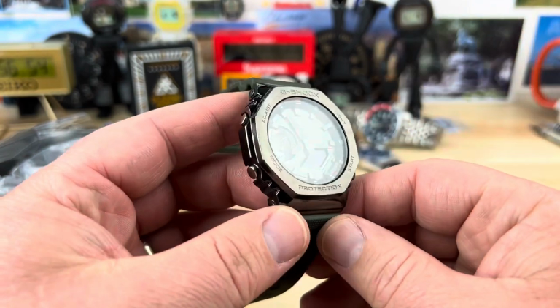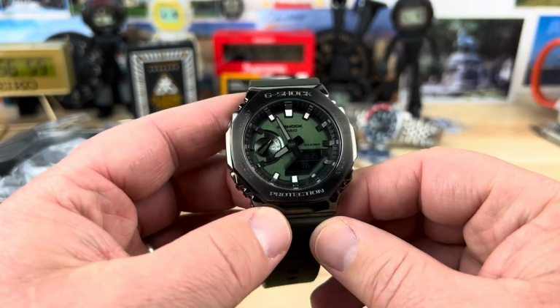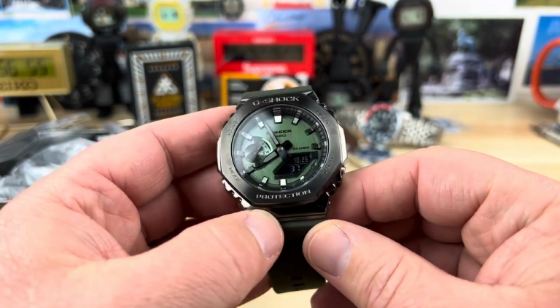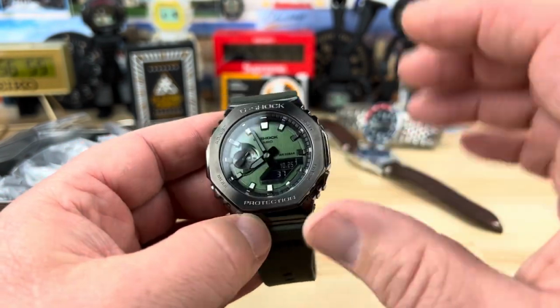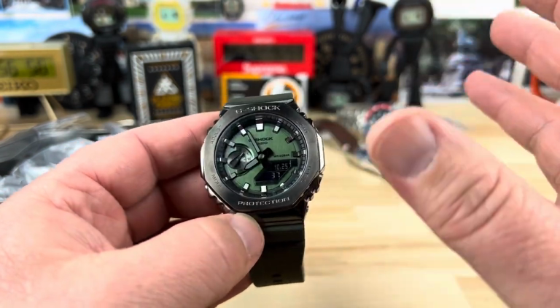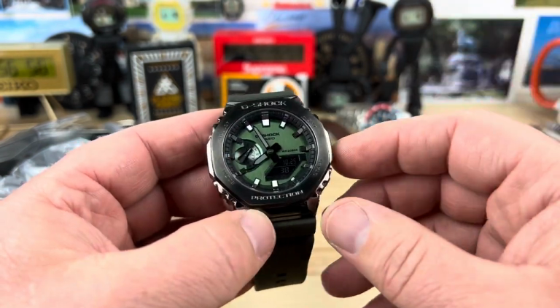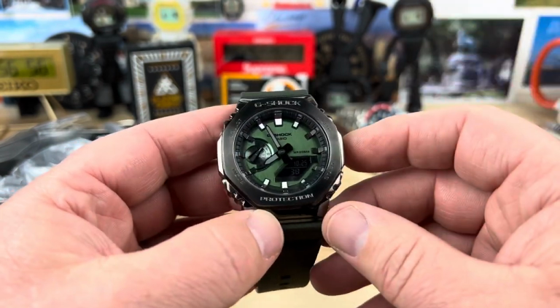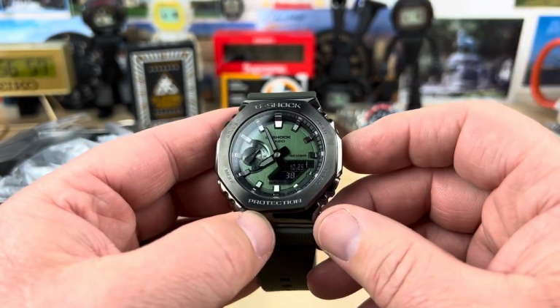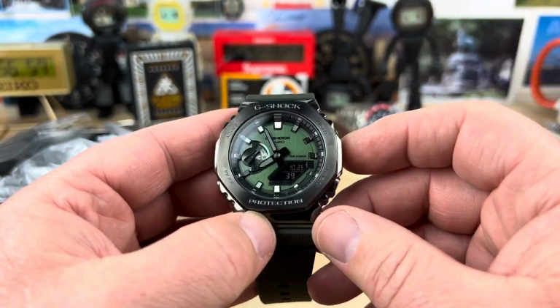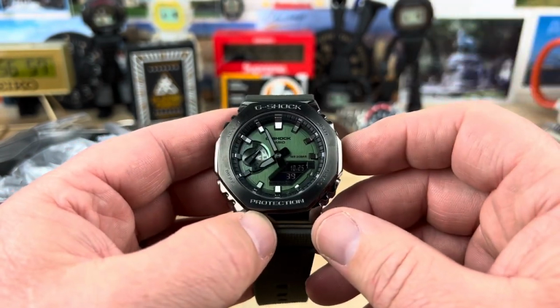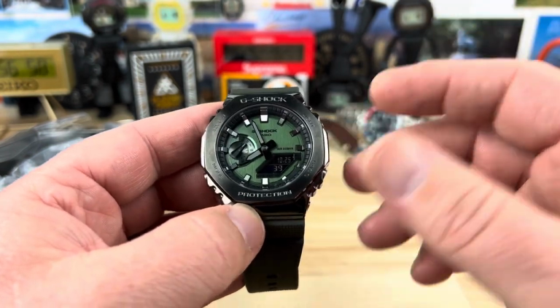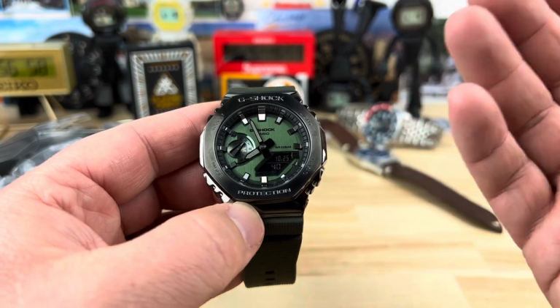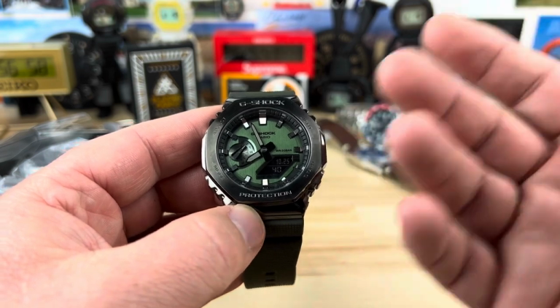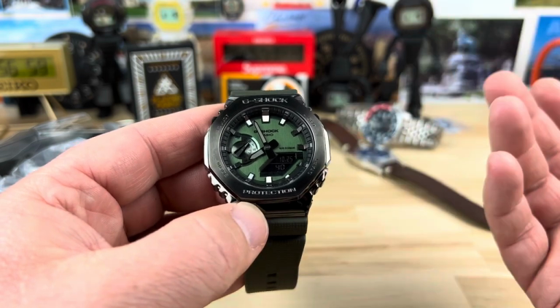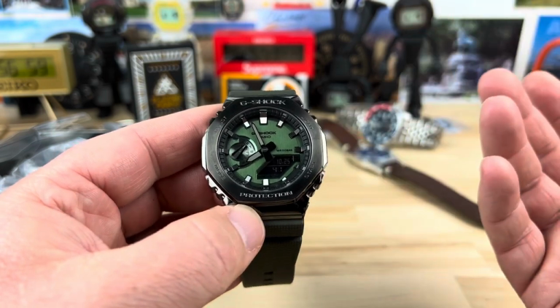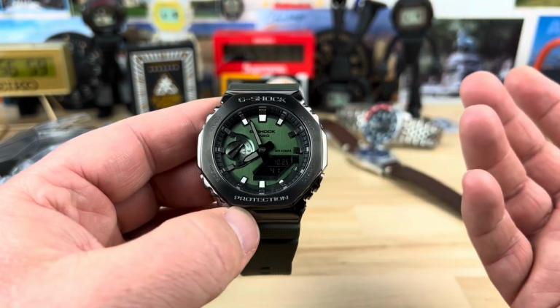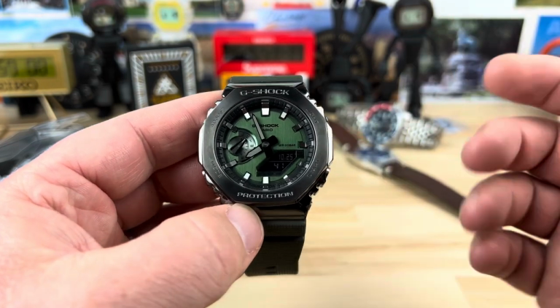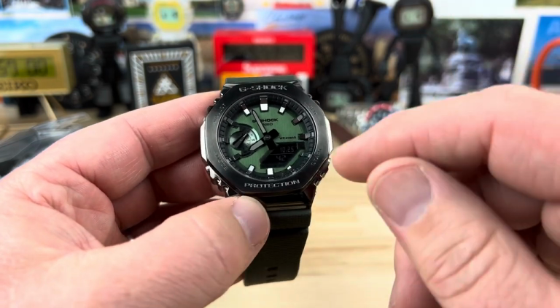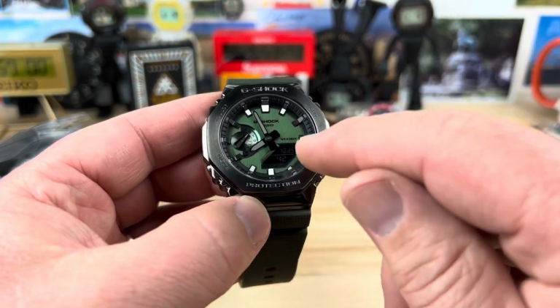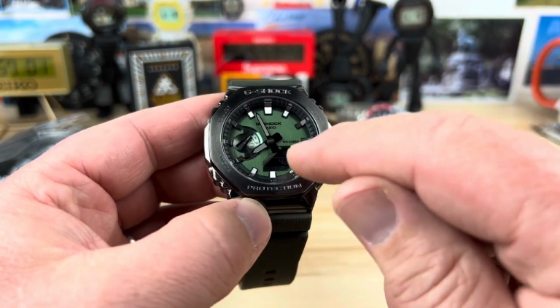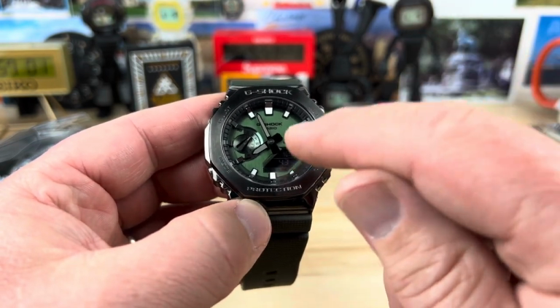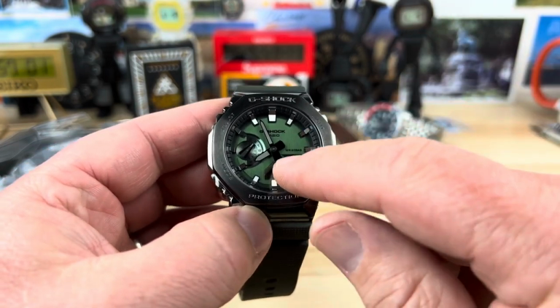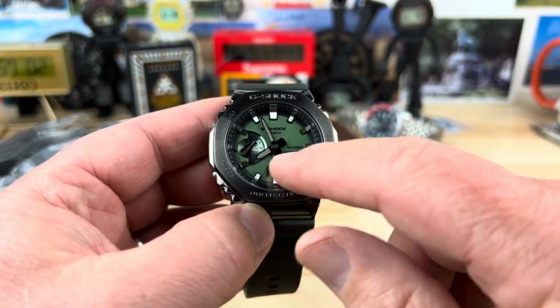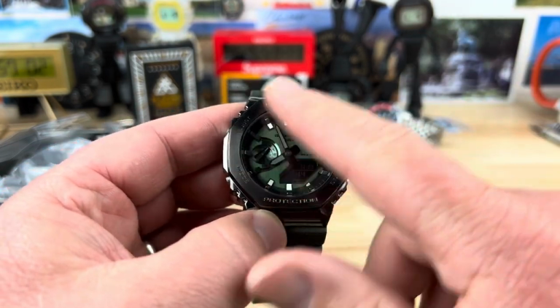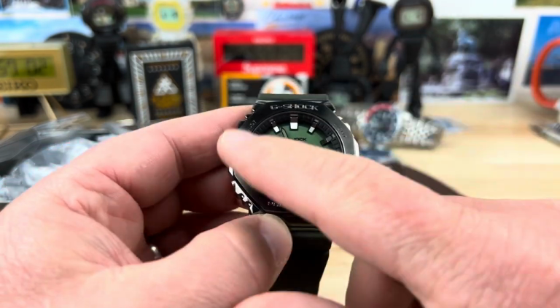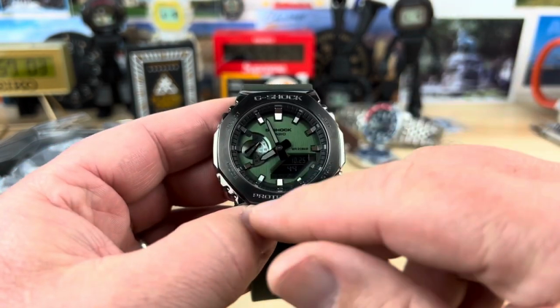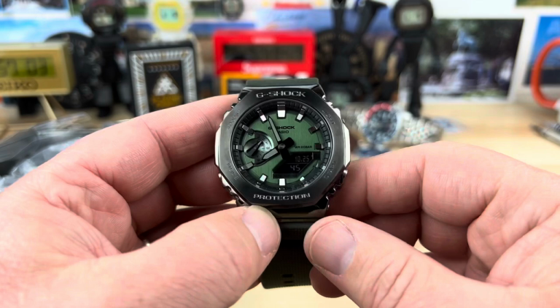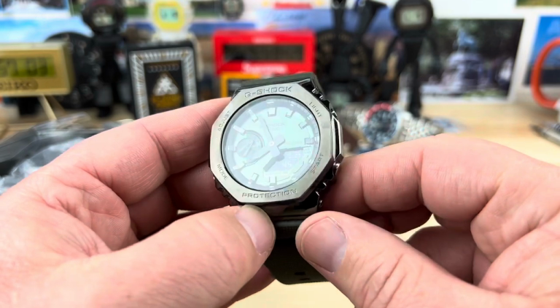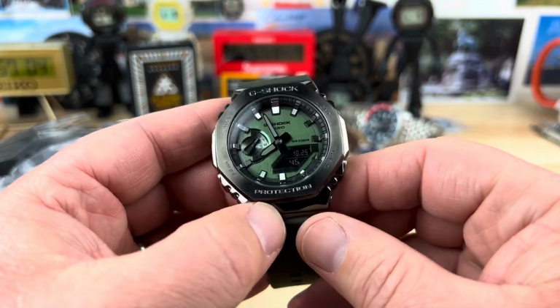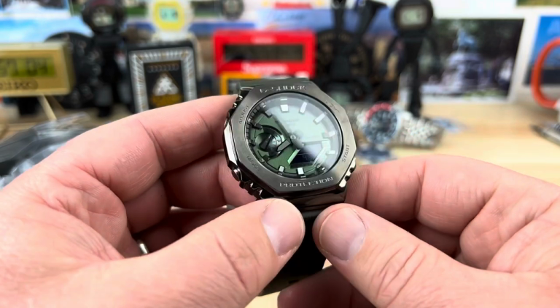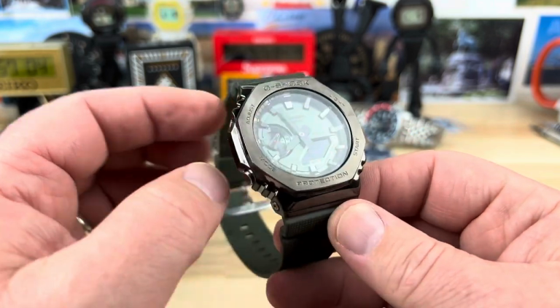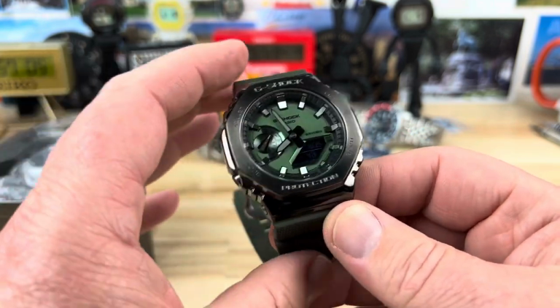Maybe a little more wearable than the red, but they're just not super legible, whether it's the digital display or even the analog display — it's just not super visible.